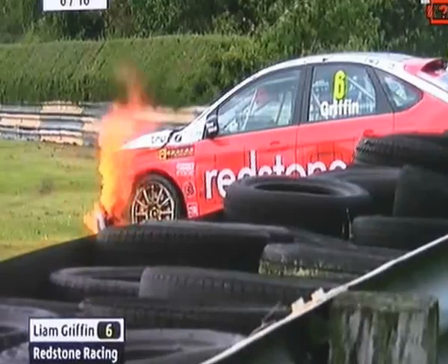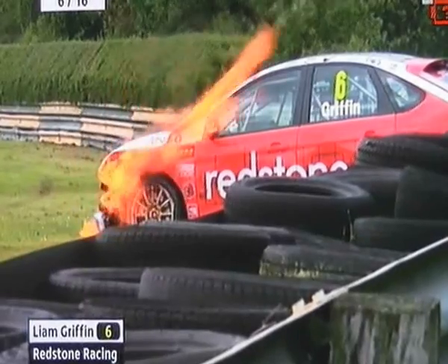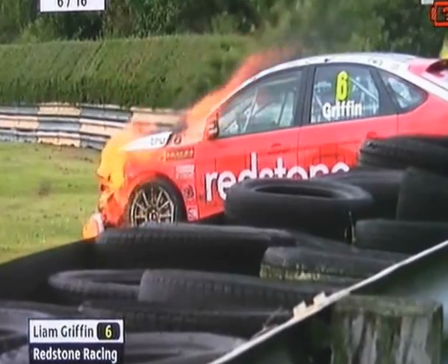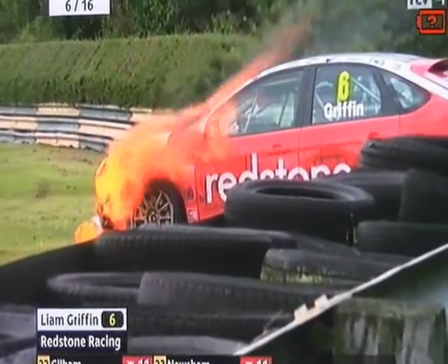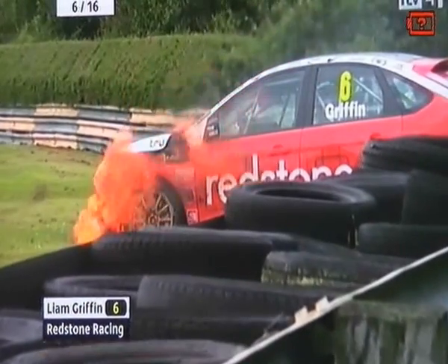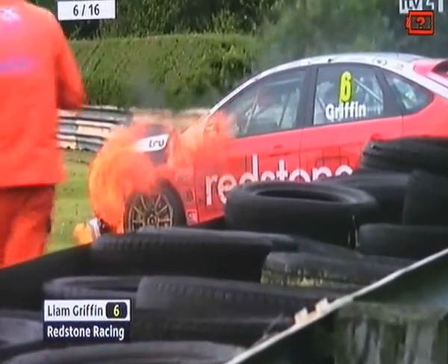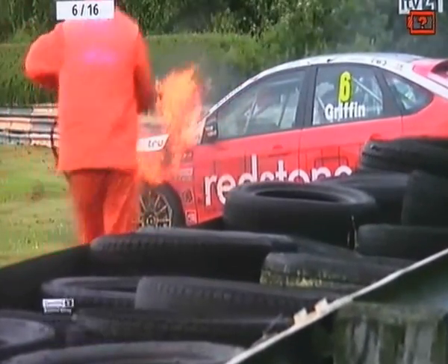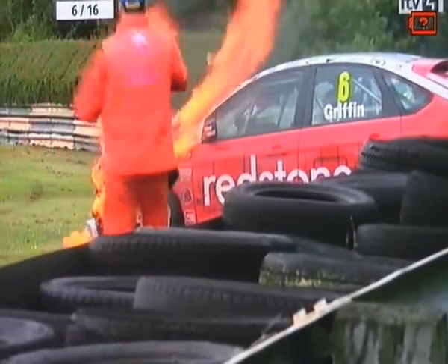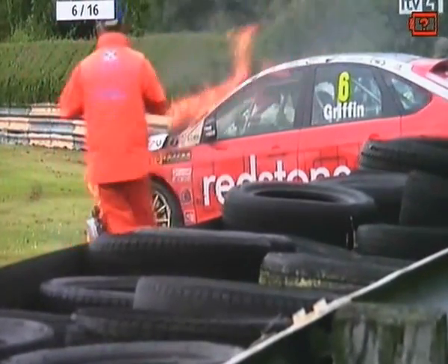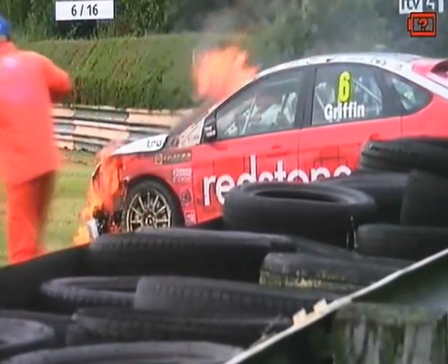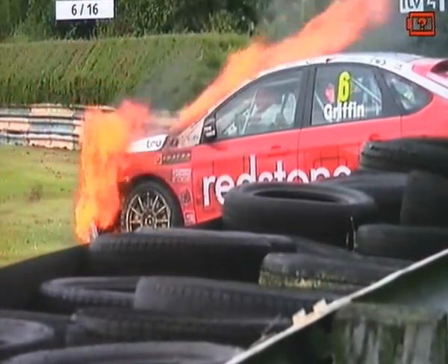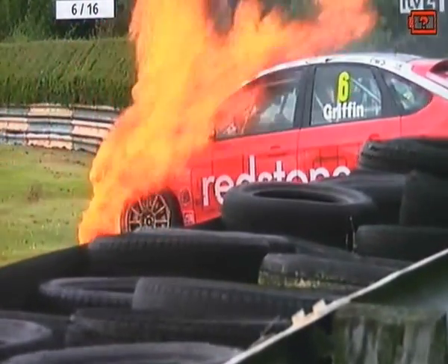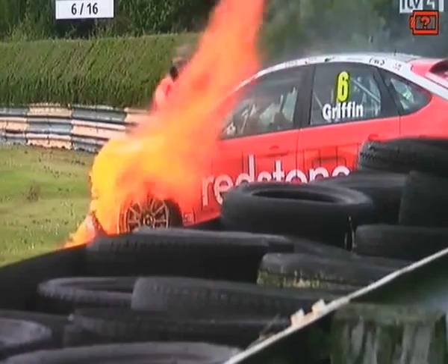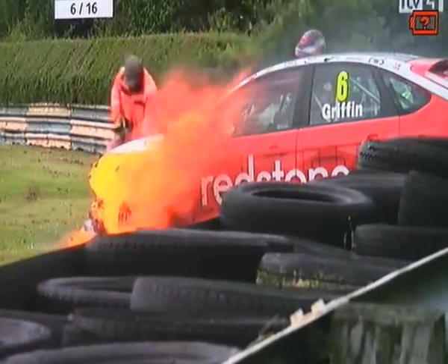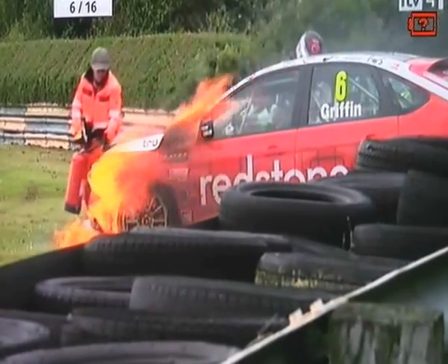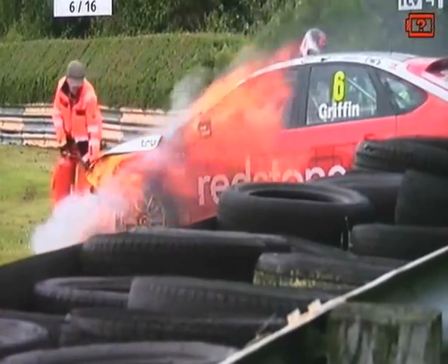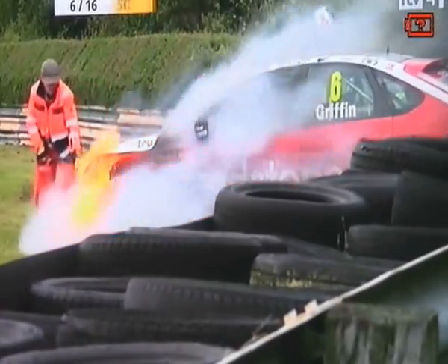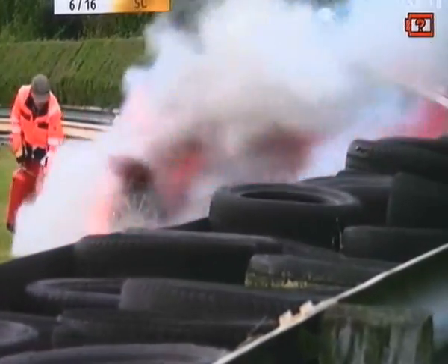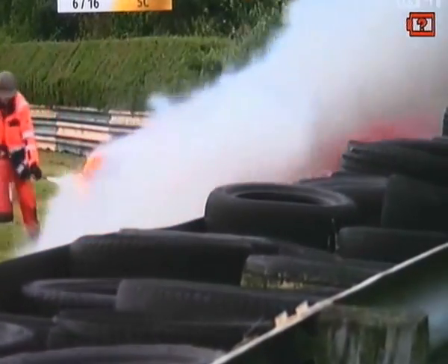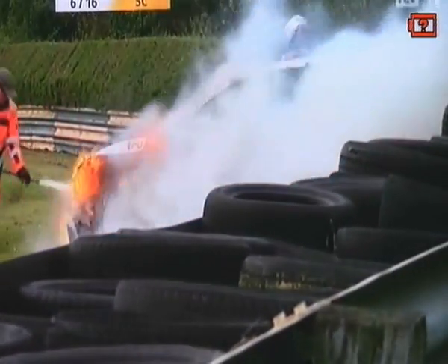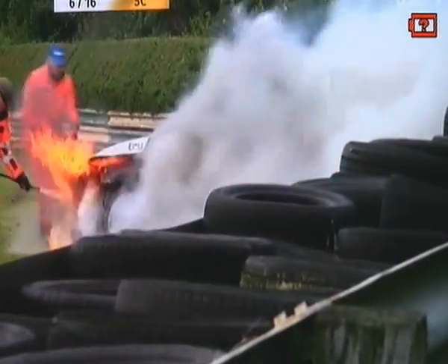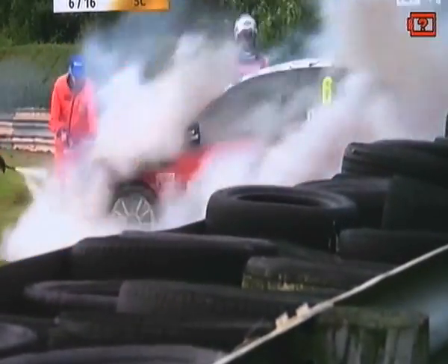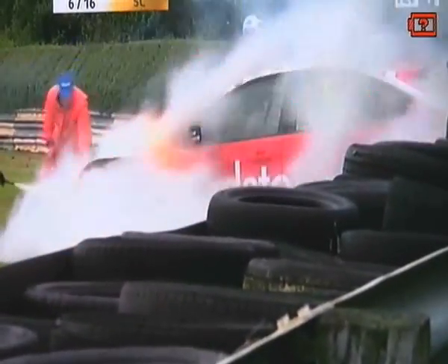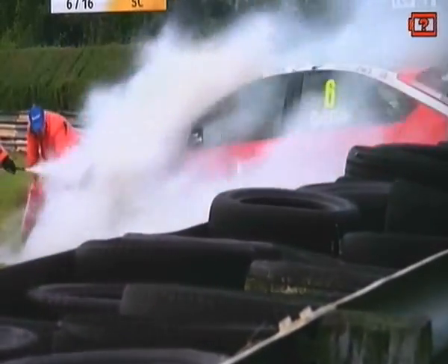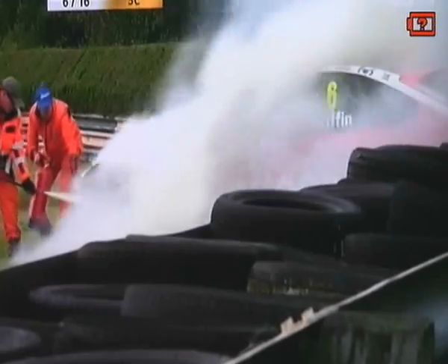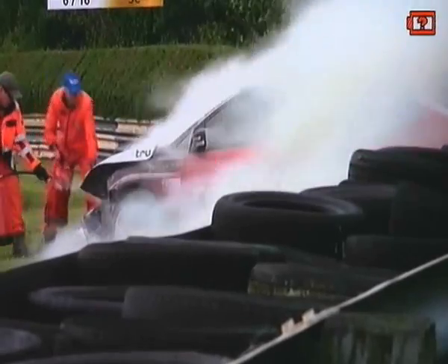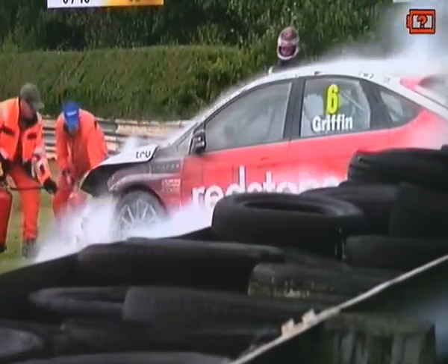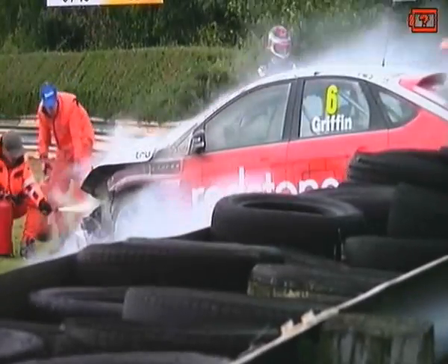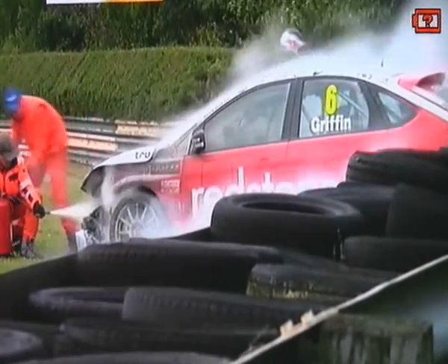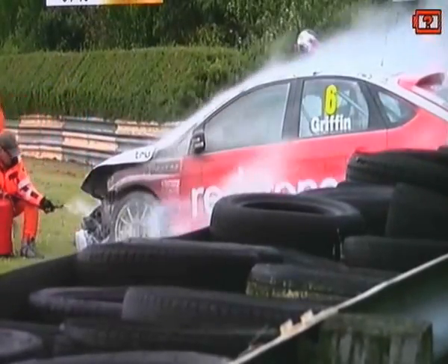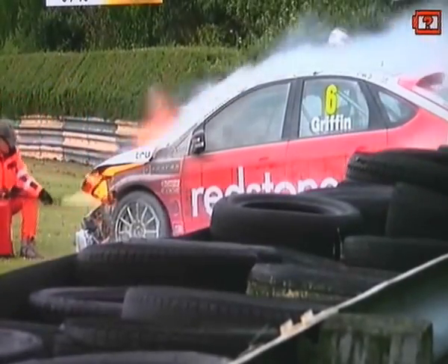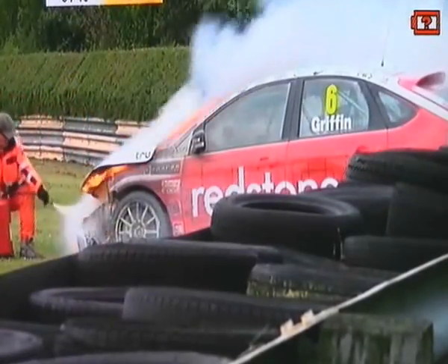Oh my goodness me, that's a spectacular end to its day. The marshals are quickly on the case. There's no doubt that they're going to get that soon. He's out the car, which is the most important thing. It's Tower Bend, I think it is. It's Tower Bend that he's got into very, very hard indeed.